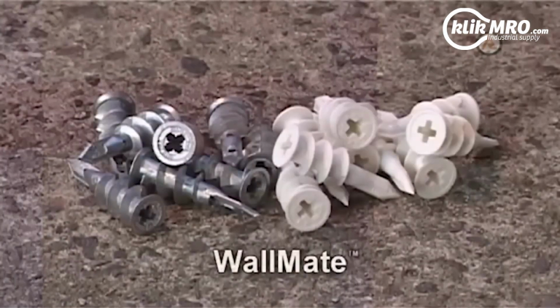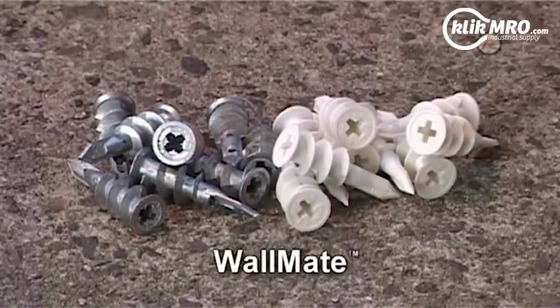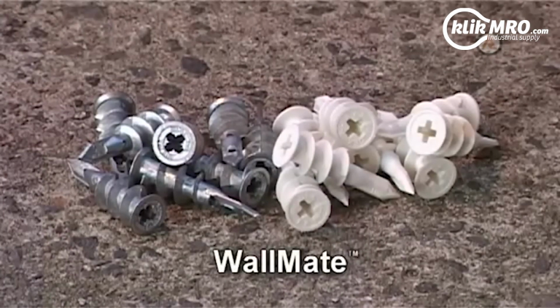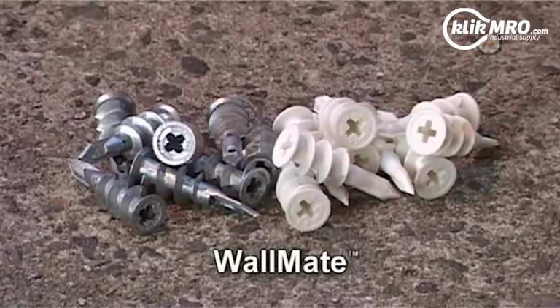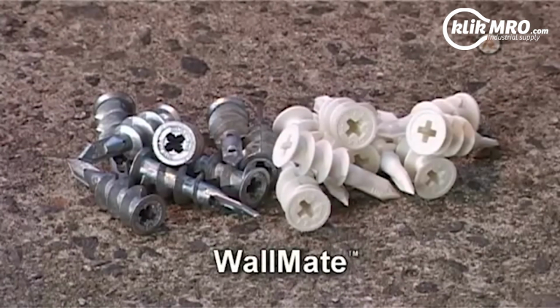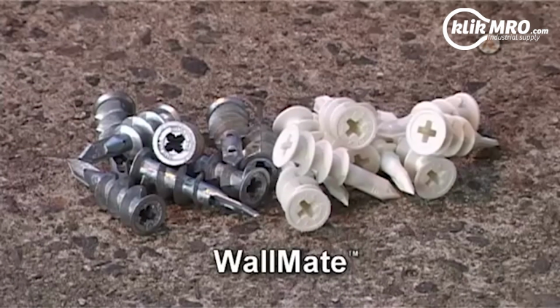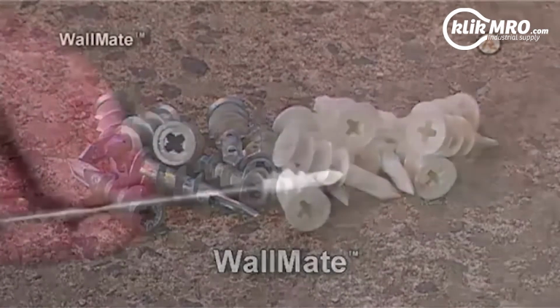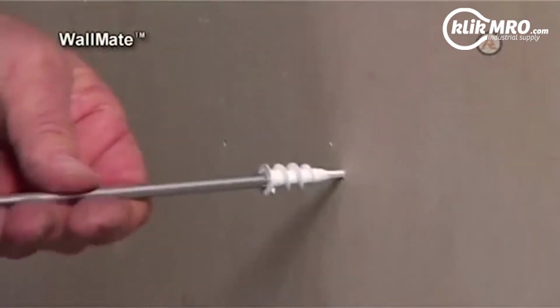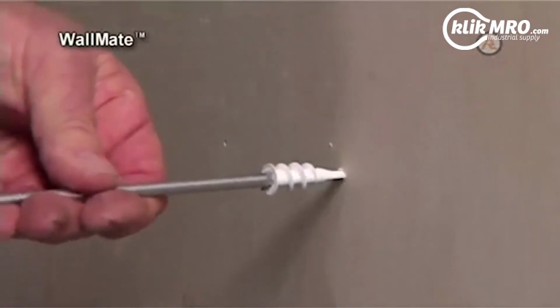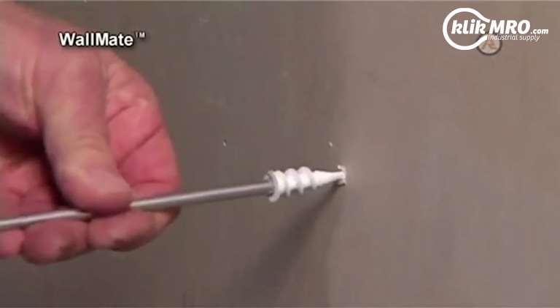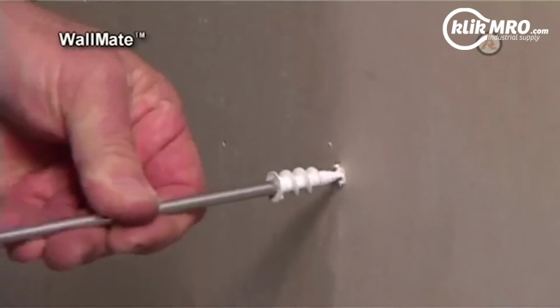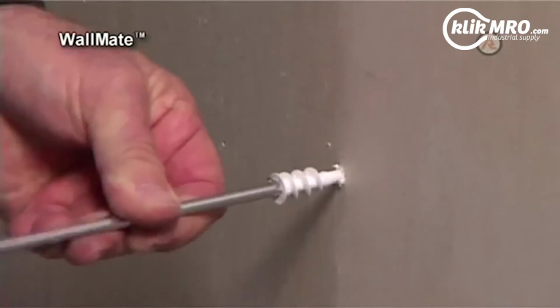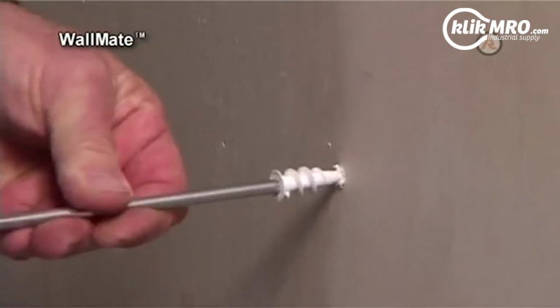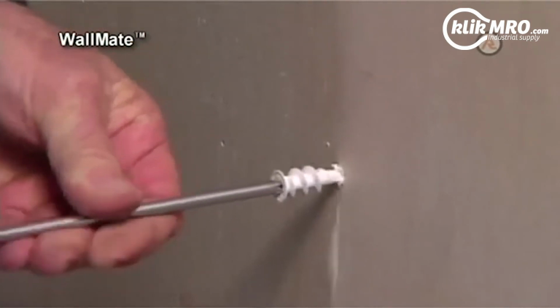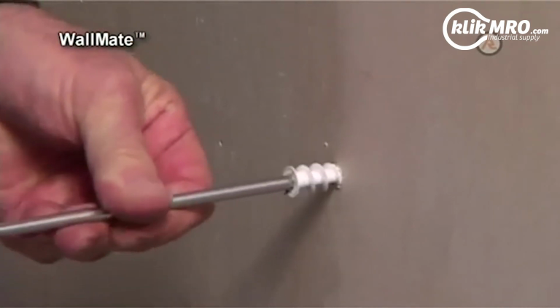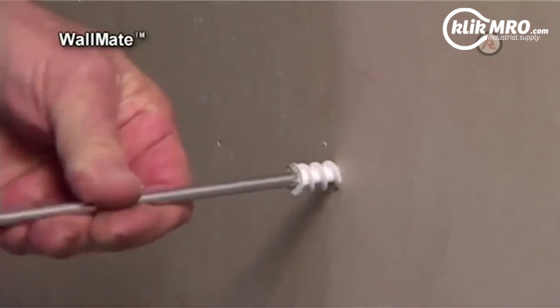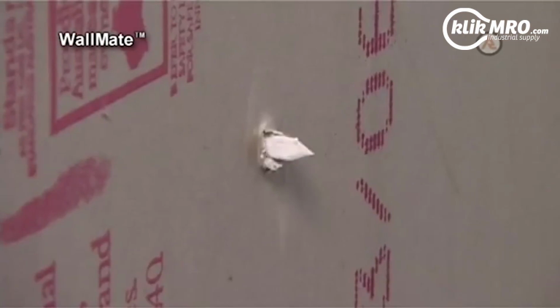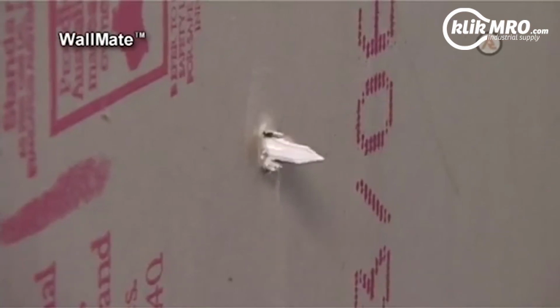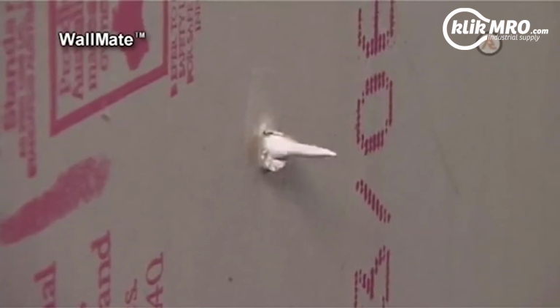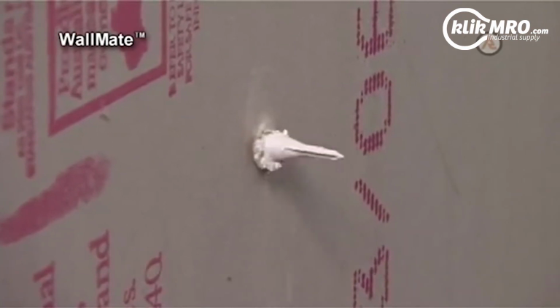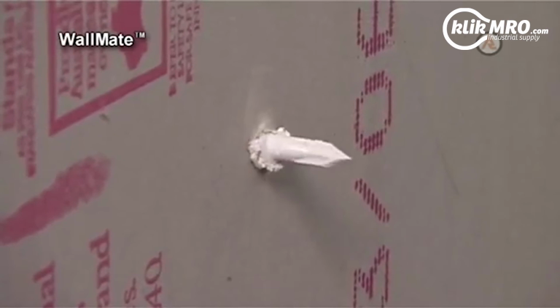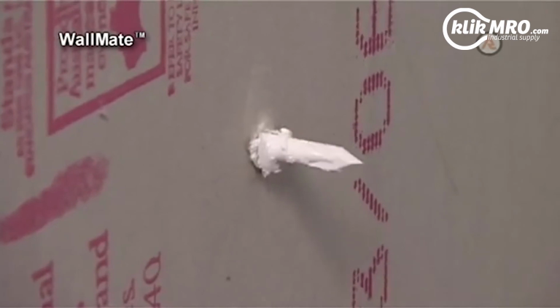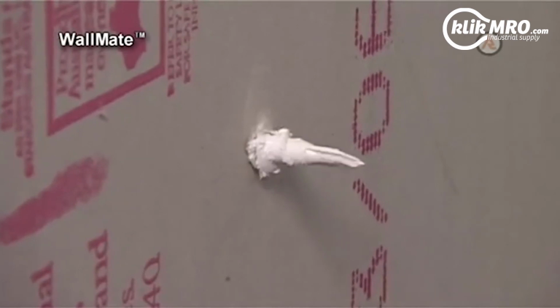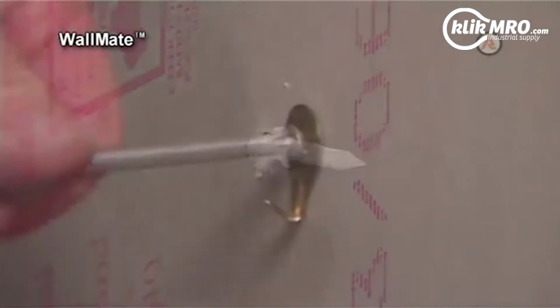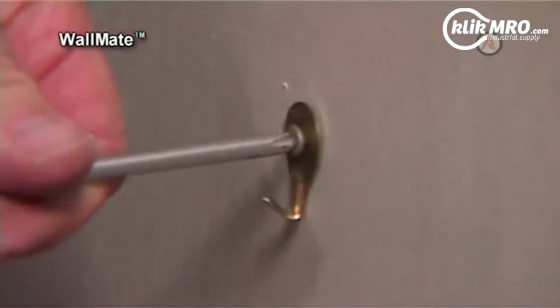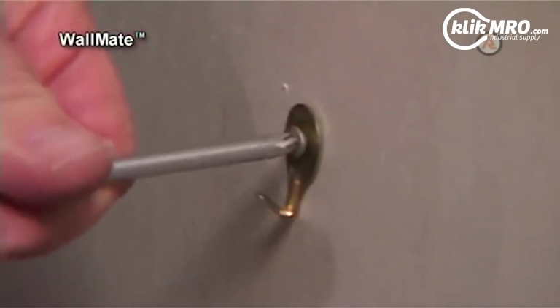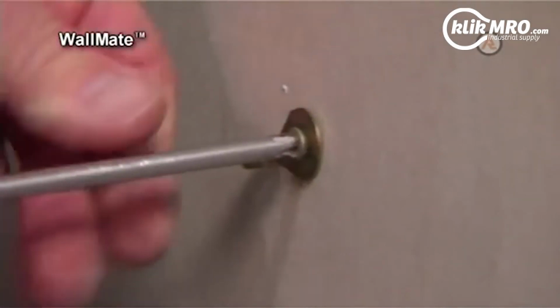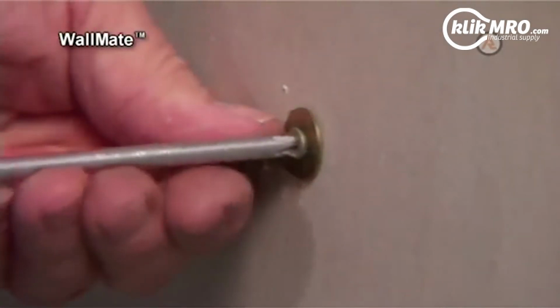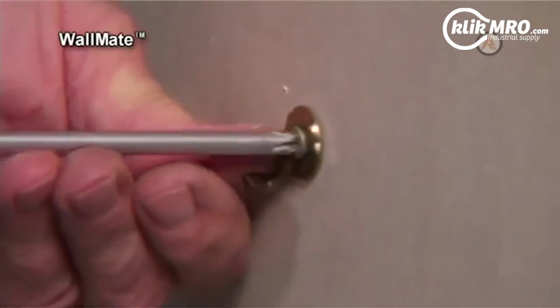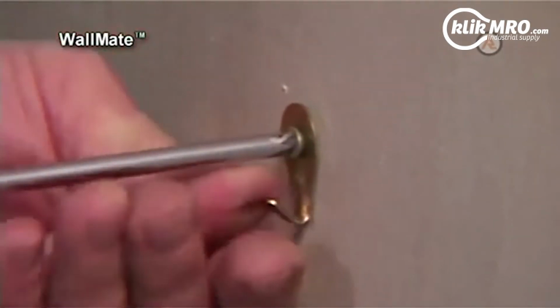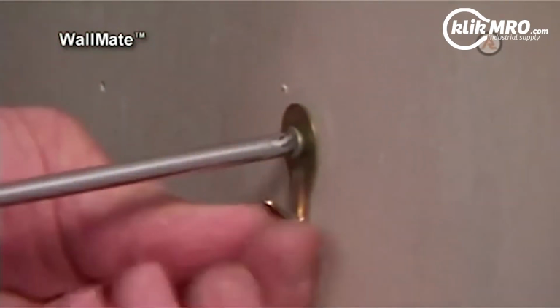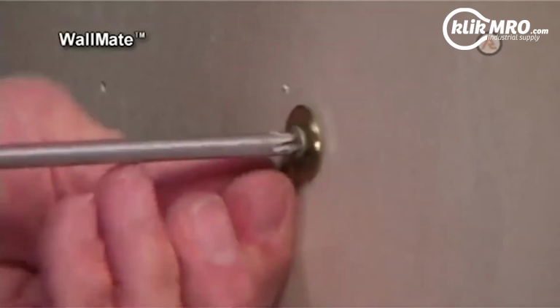Wall Mate. This self-drilling plasterboard anchor for walls with cavities is available in both metal and nylon. Easy to install, the screw can be removed without losing the anchor within the cavity, and the centre drill point enables straight fixing to plasterboard.